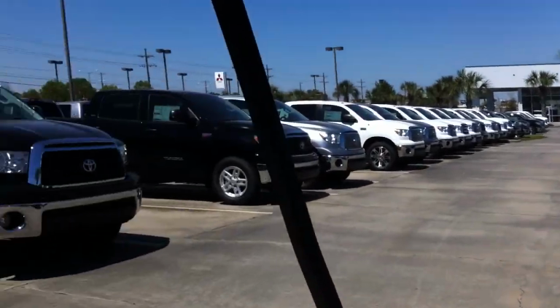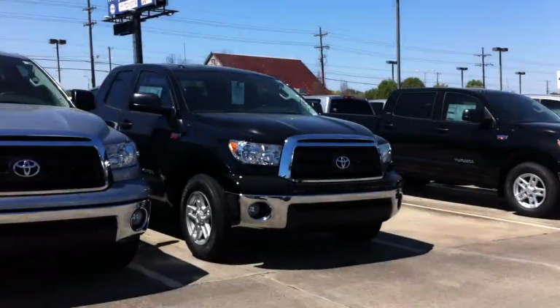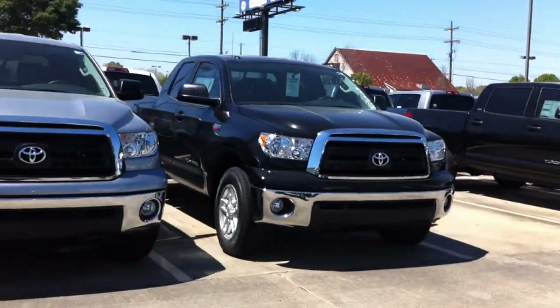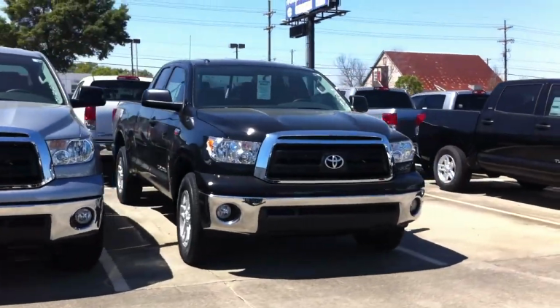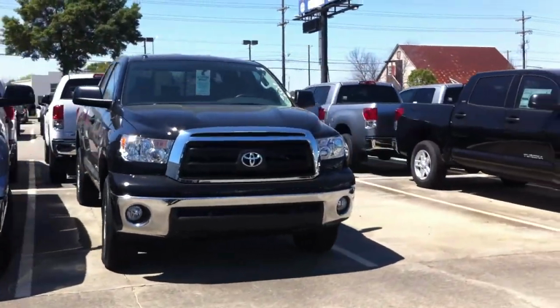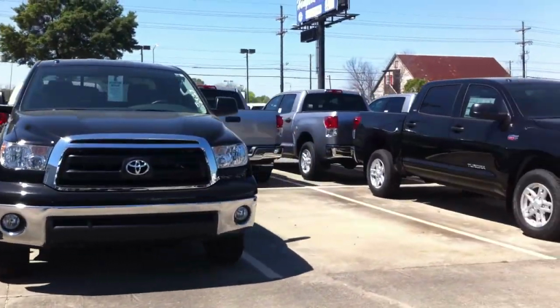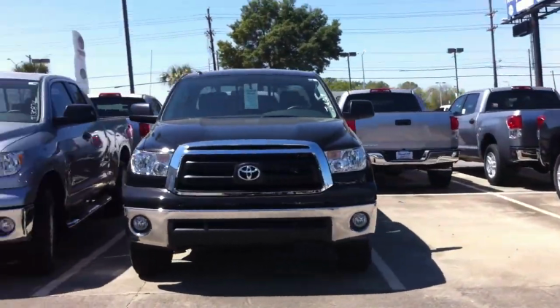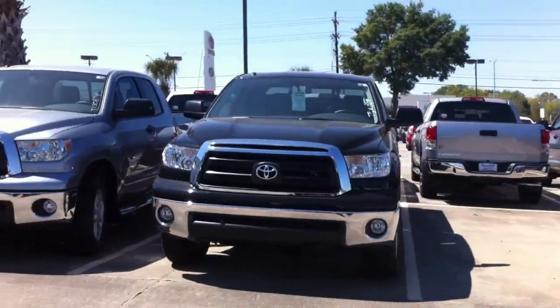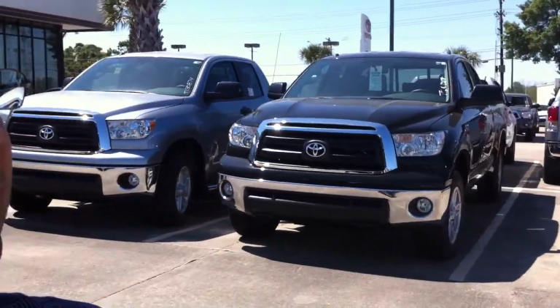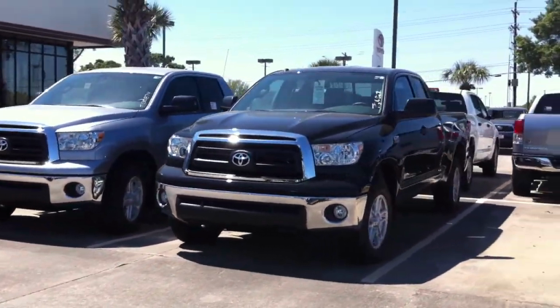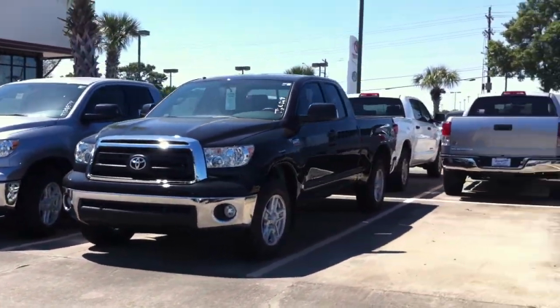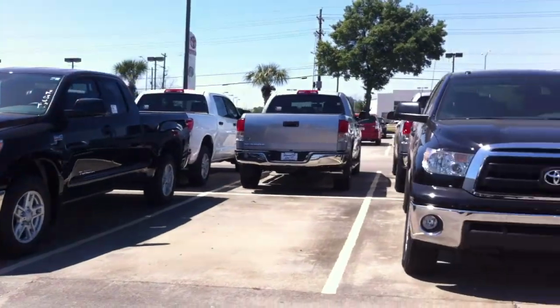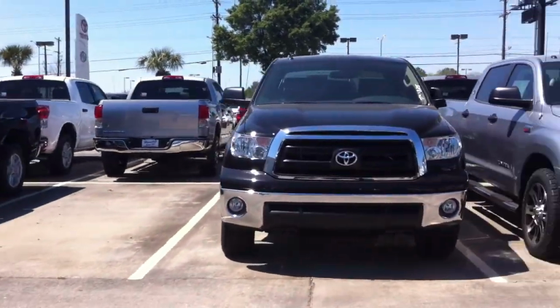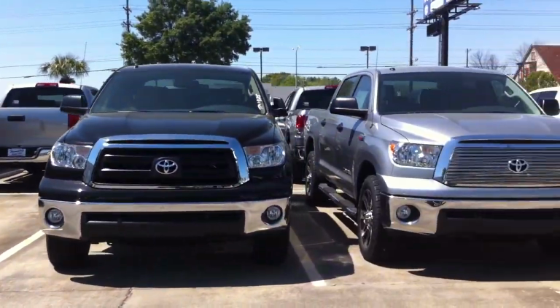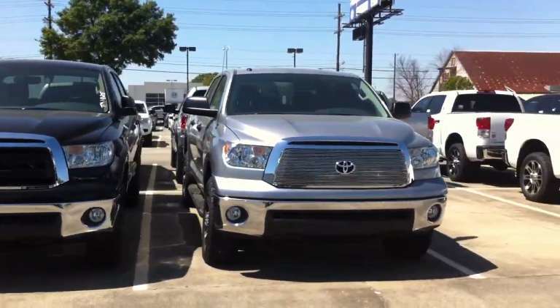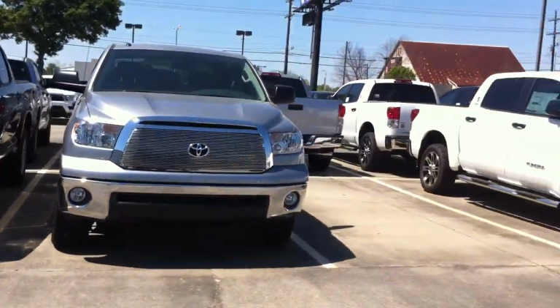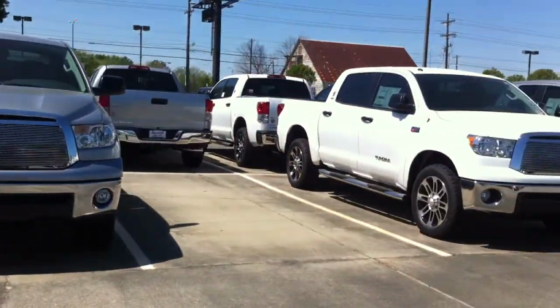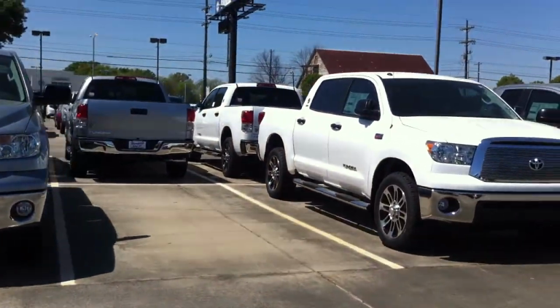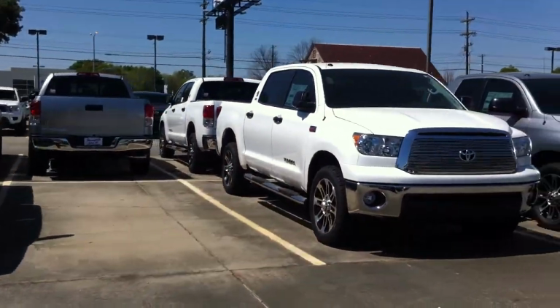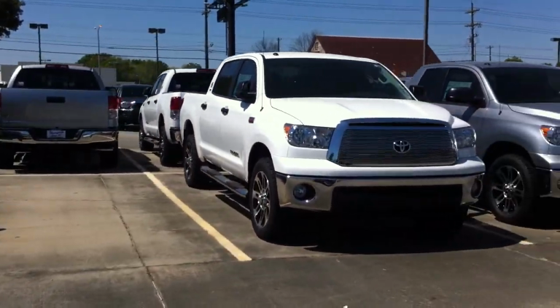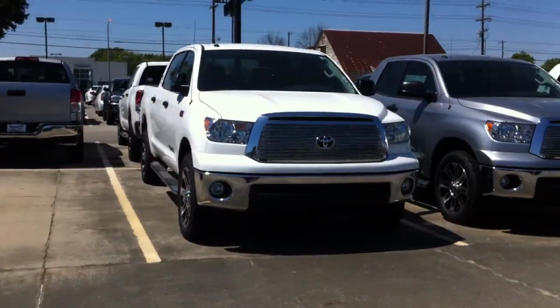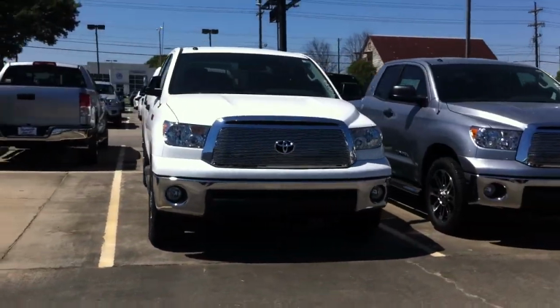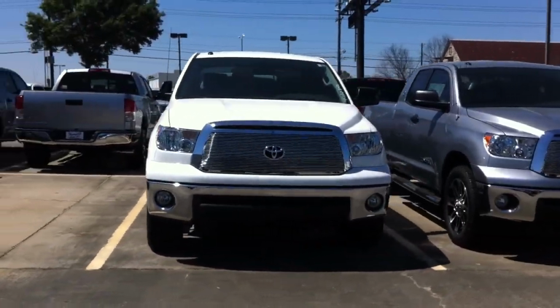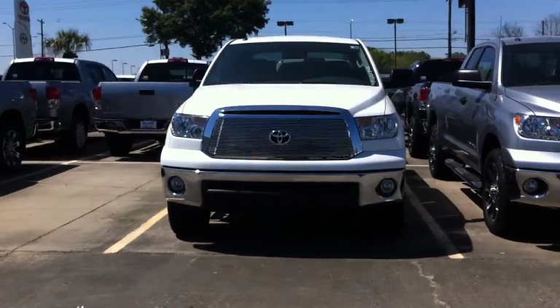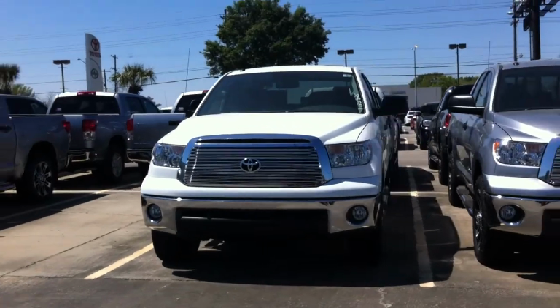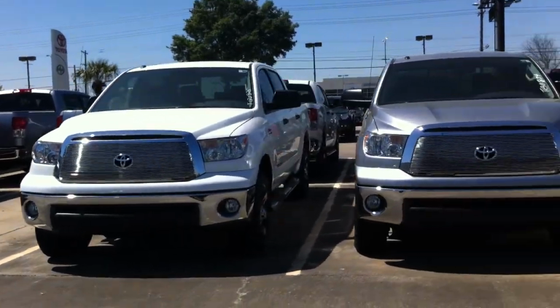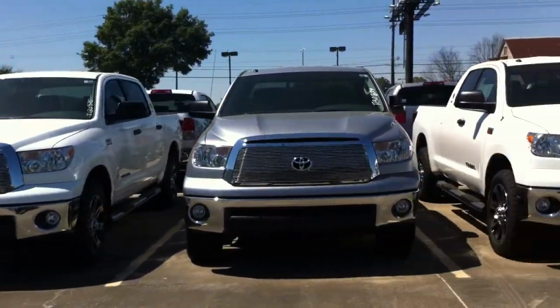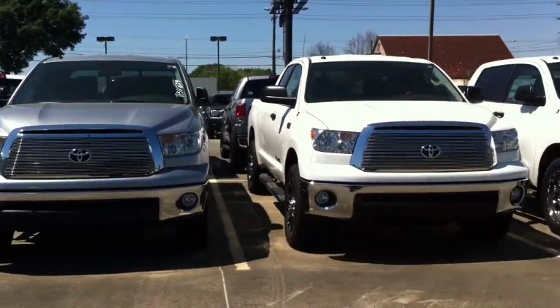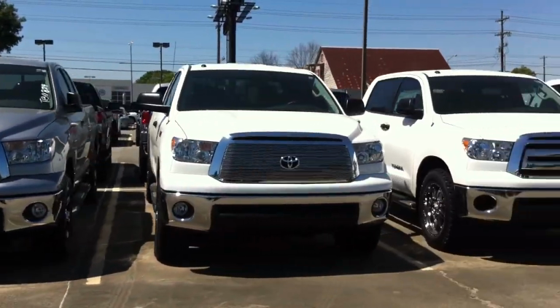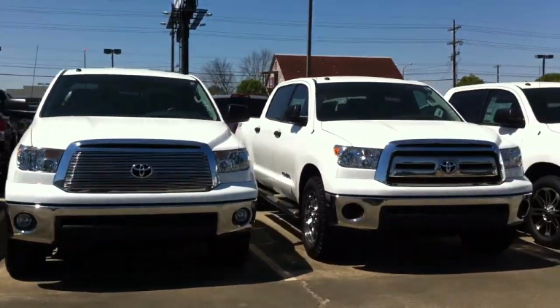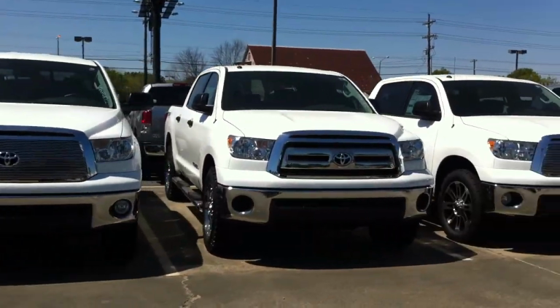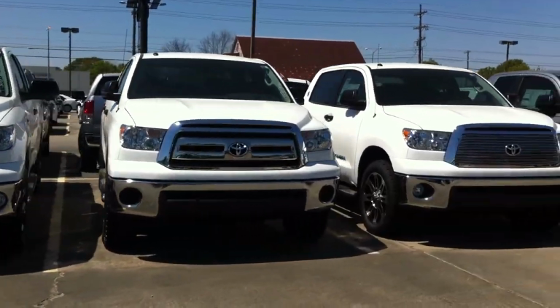But right now we're focusing on the Tundras. There's a nice black edition right there — check that out. Silver too. The Louisiana Edition is really something to check out. Come on by and take a test drive today: 337-984-5010.